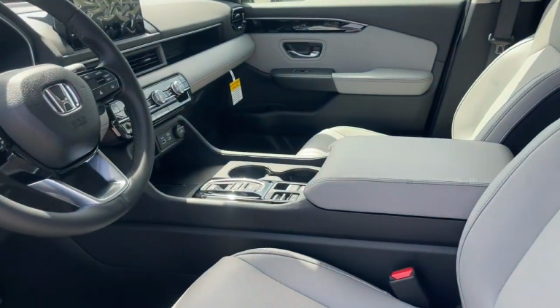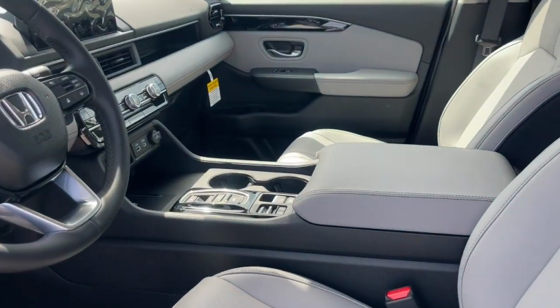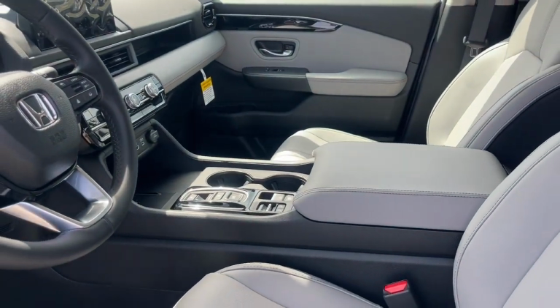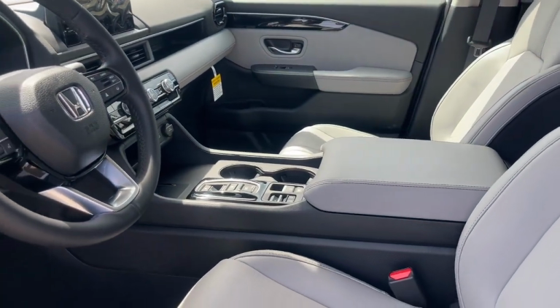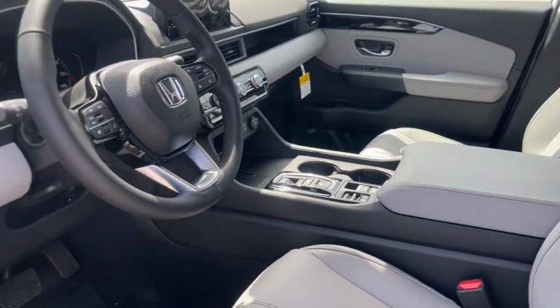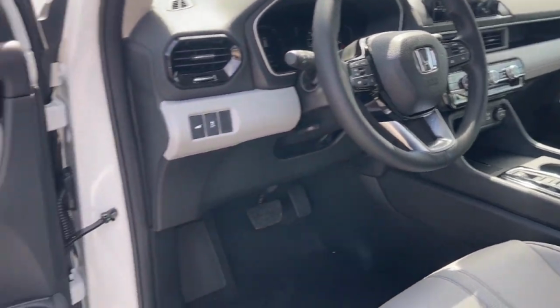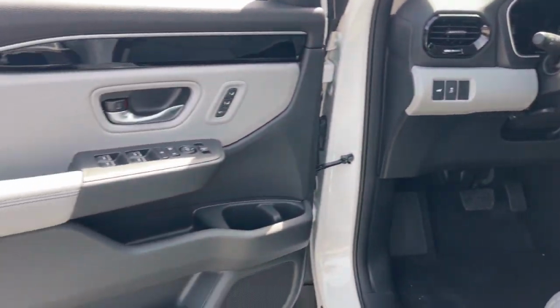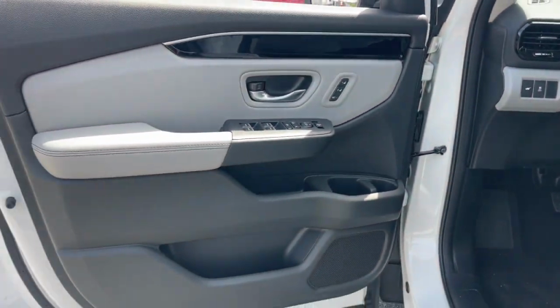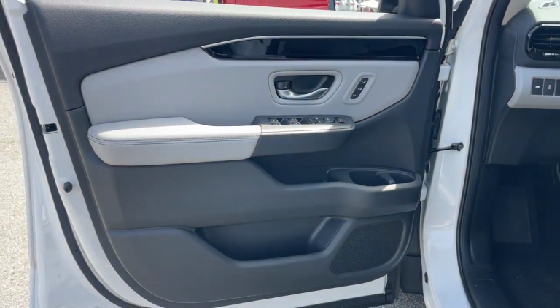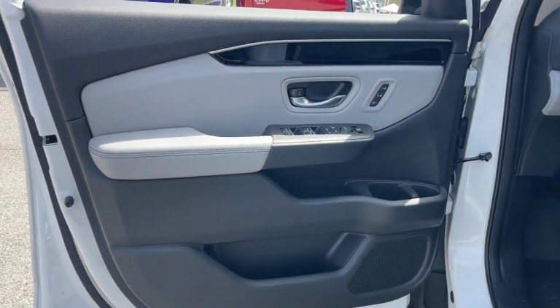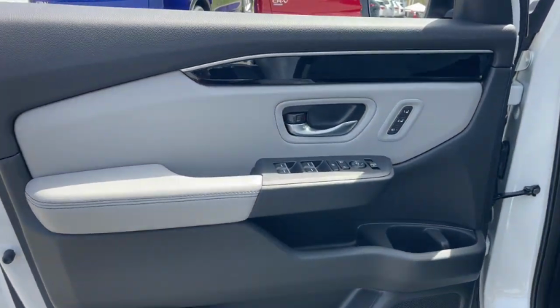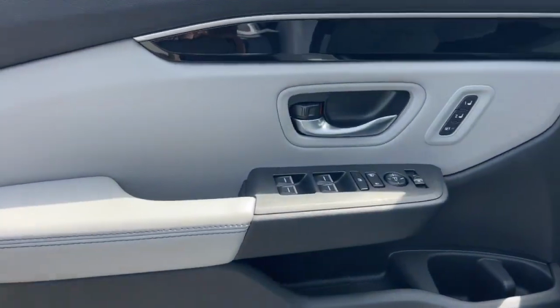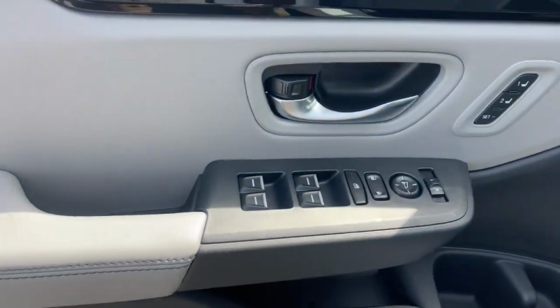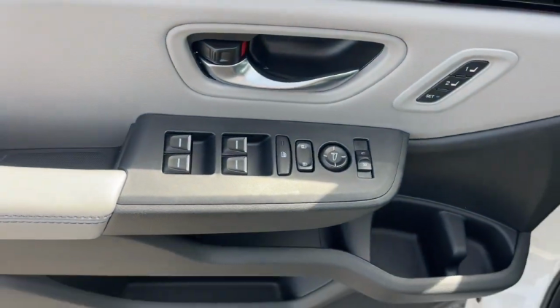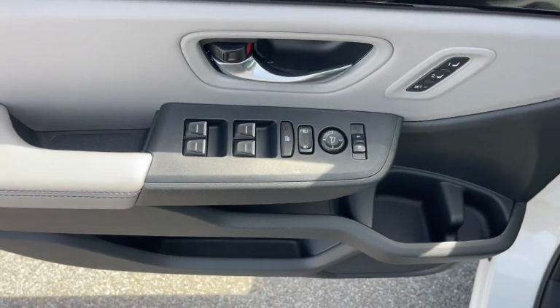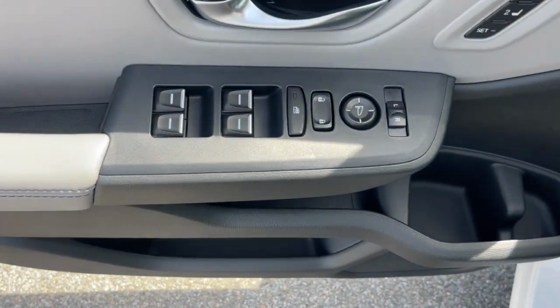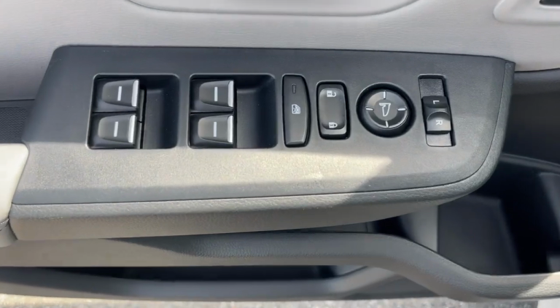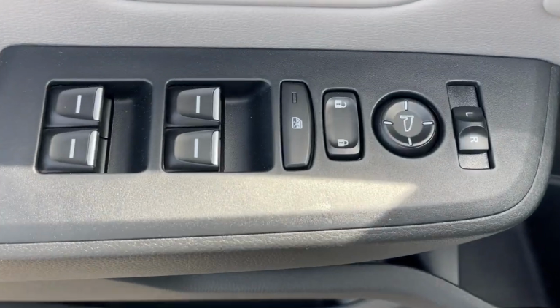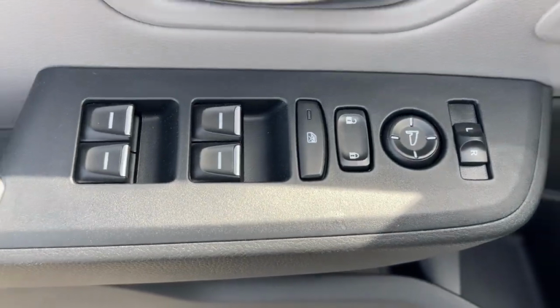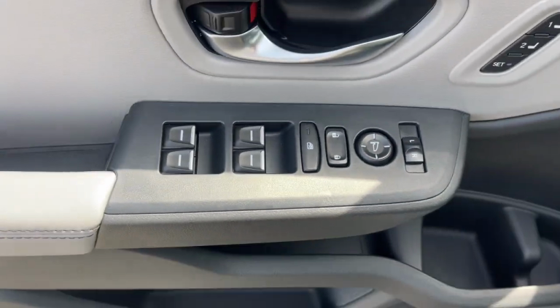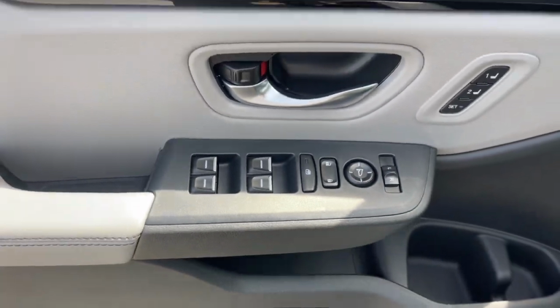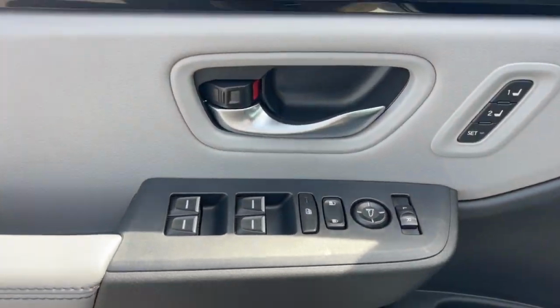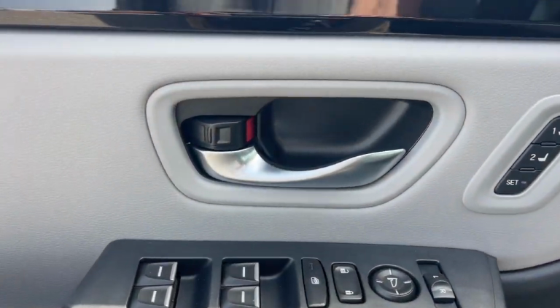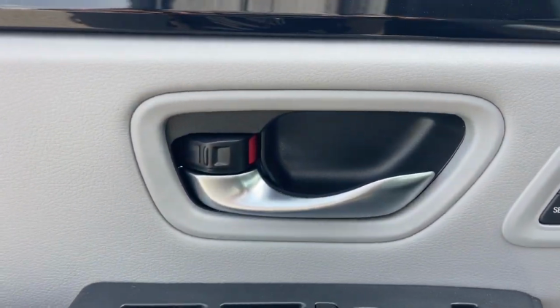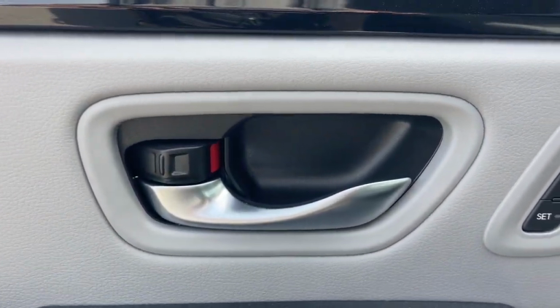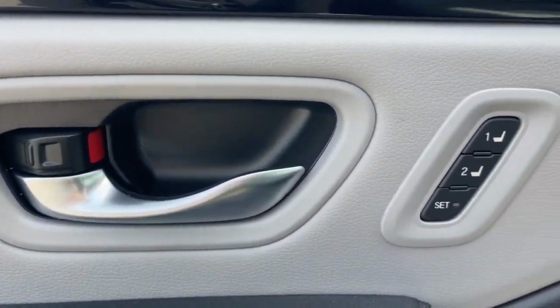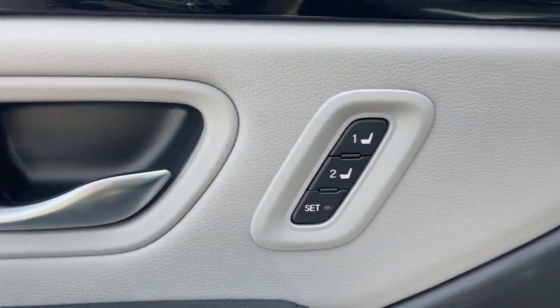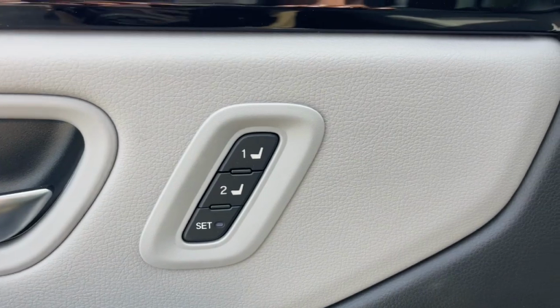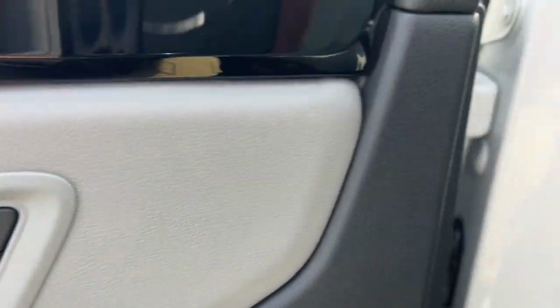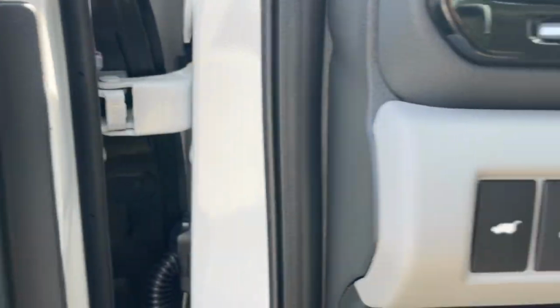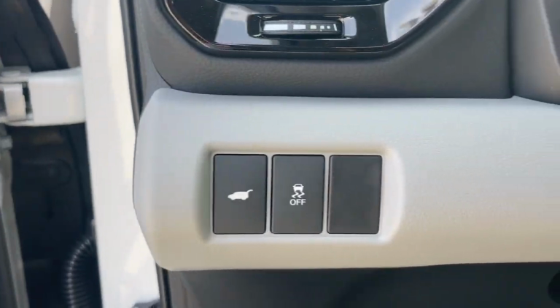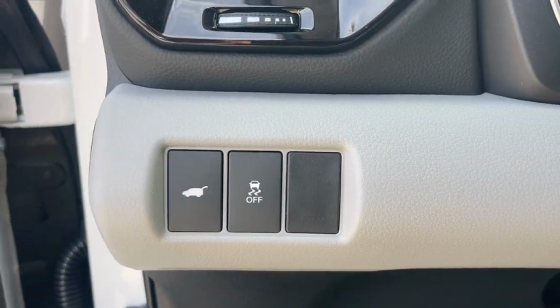Apple CarPlay and/or Android Auto, keyless entry, fog lamps, satellite radio, adaptive cruise control, lane-keeping assist, power liftgate, backup camera, power passenger seat, and heated mirrors.